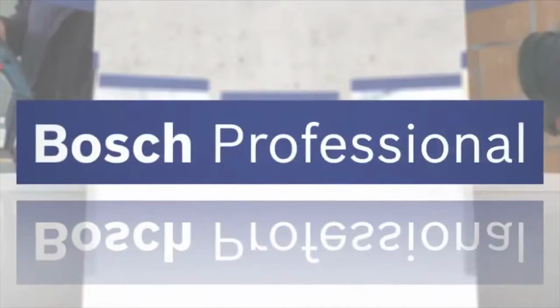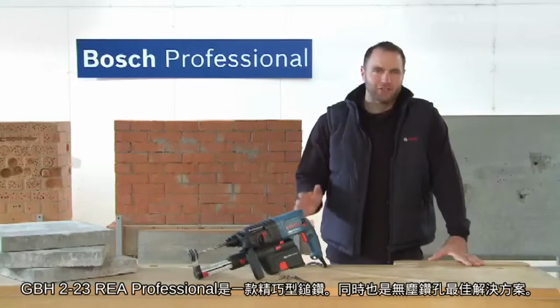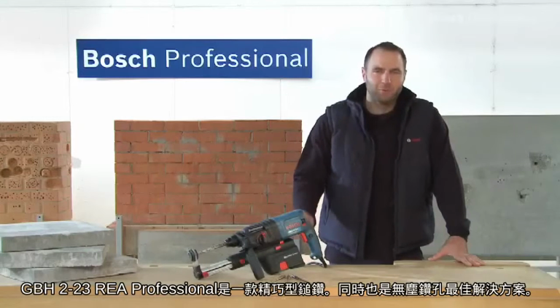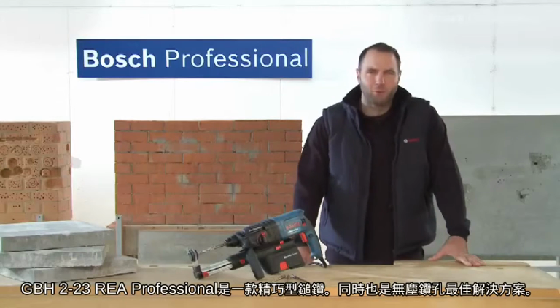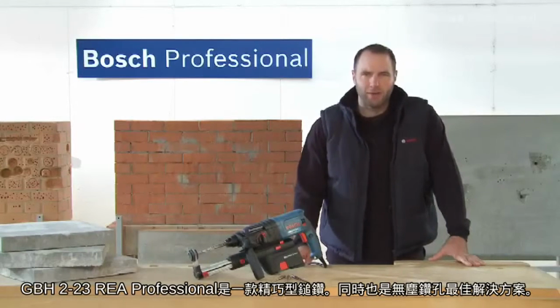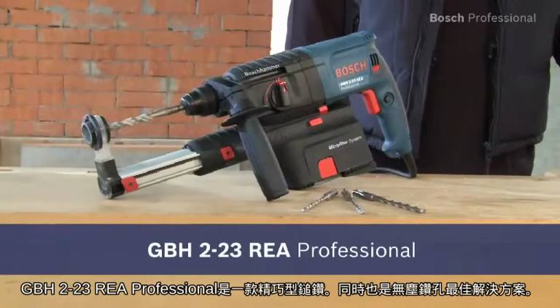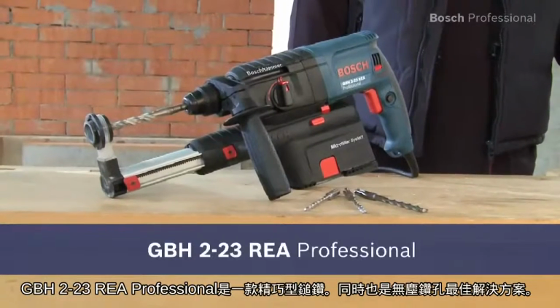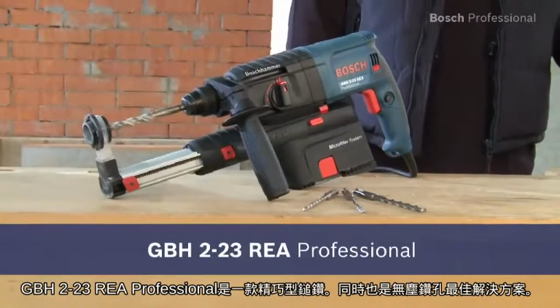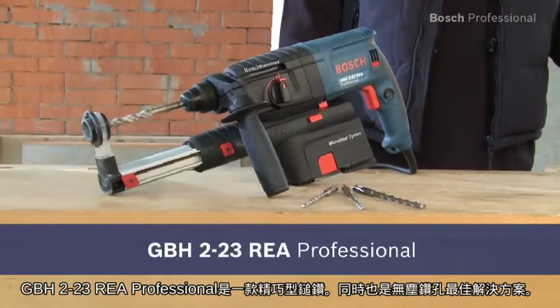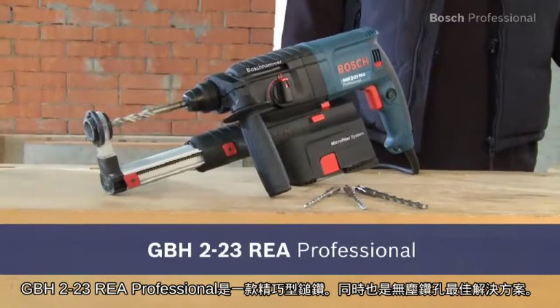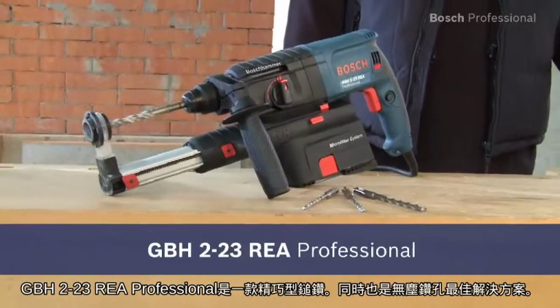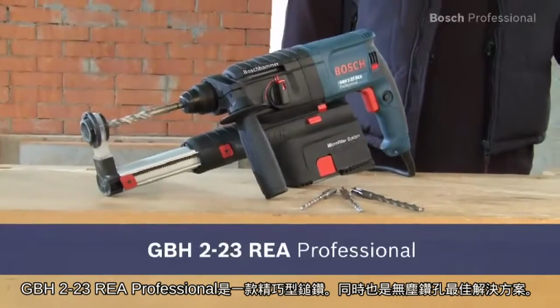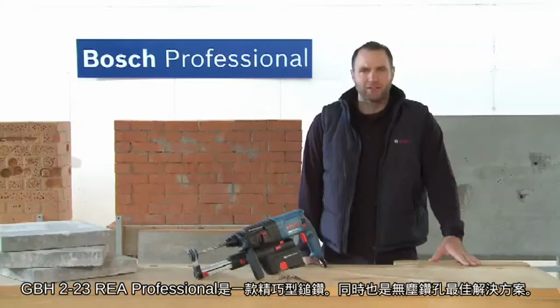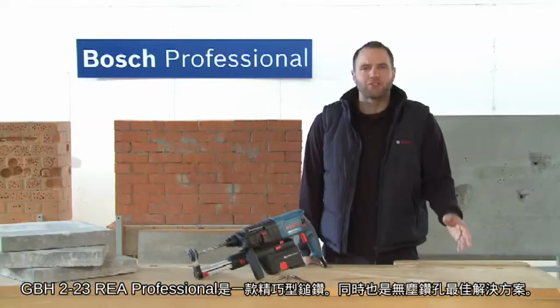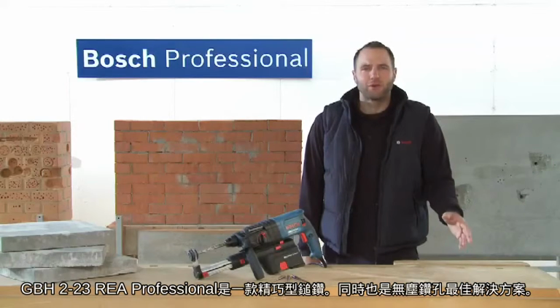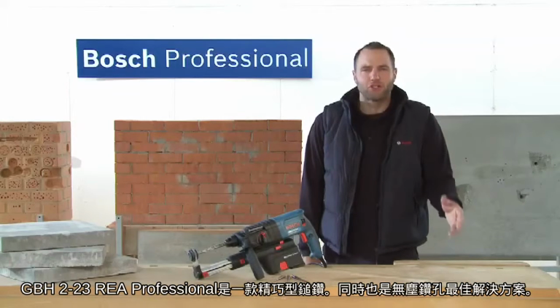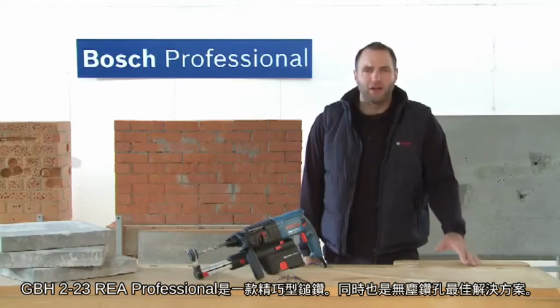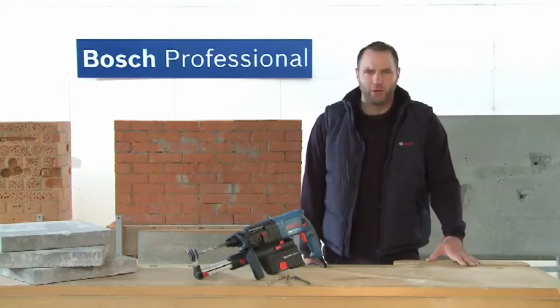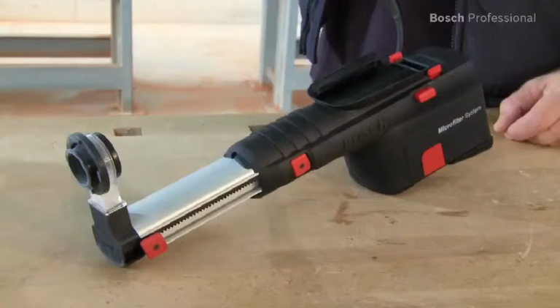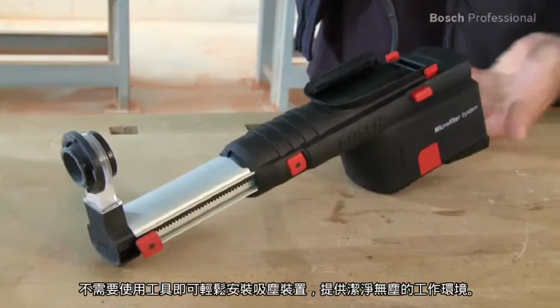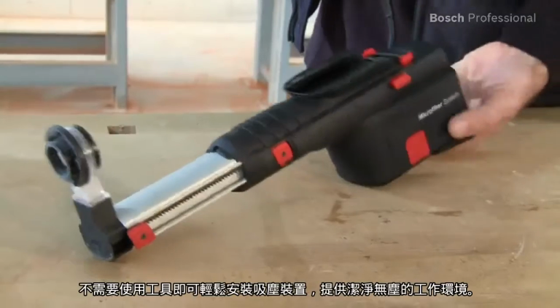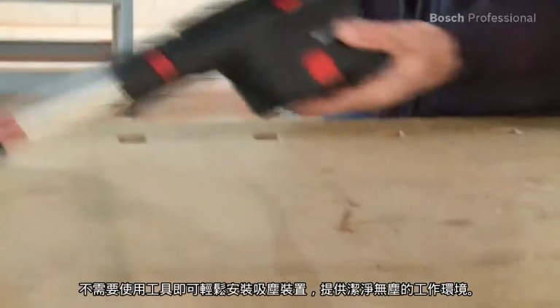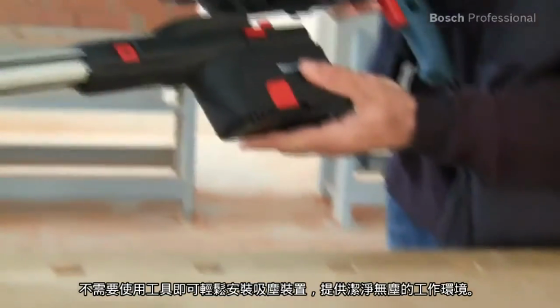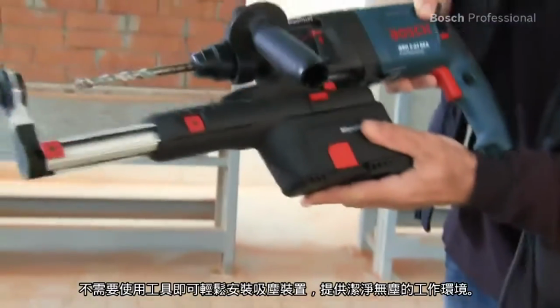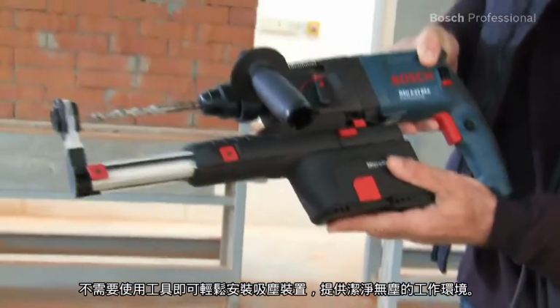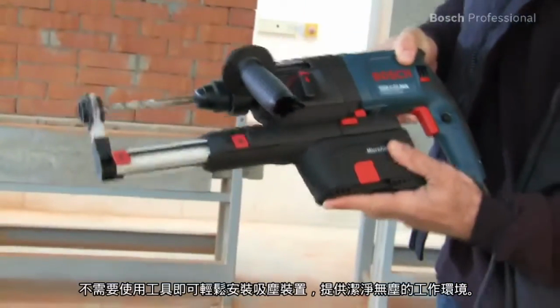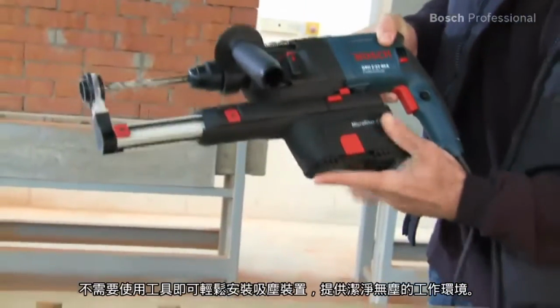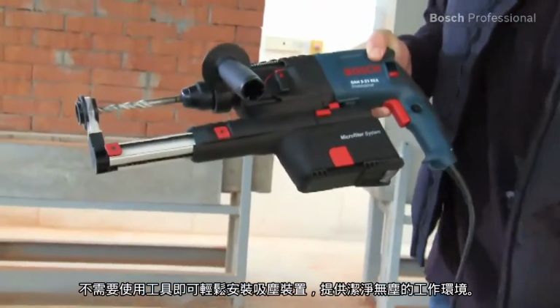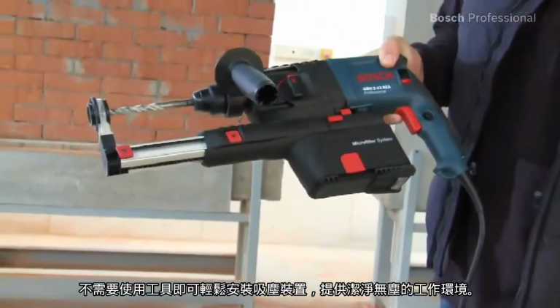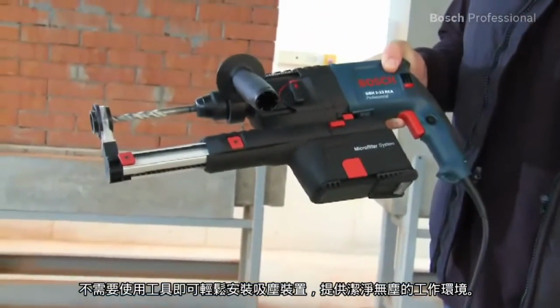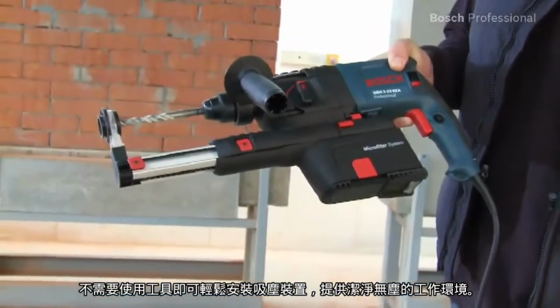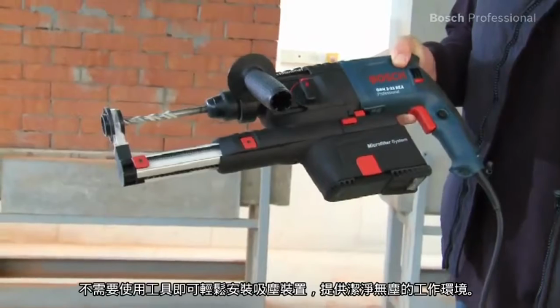This is the compact GBH-223 REA Professional Rotary Hammer, the professional solution for dust-free drilling. You can fit the dust extraction unit very easily and without any tools for clean and dust-free working.